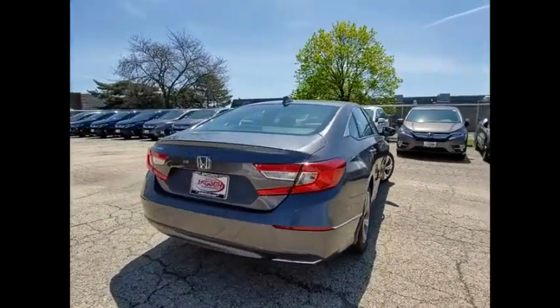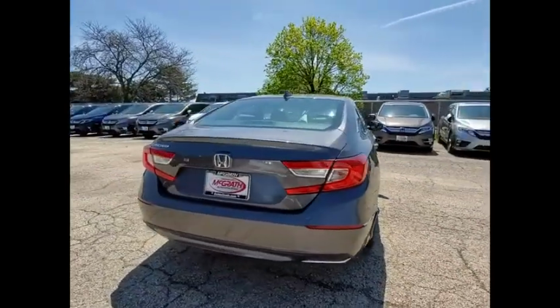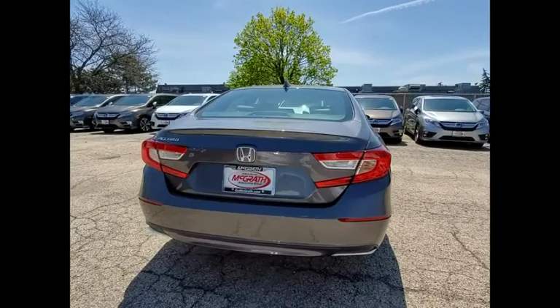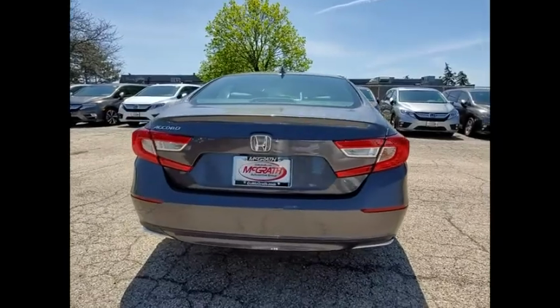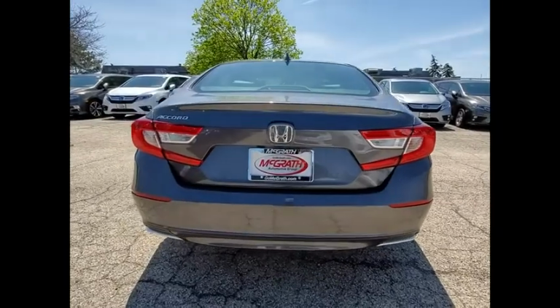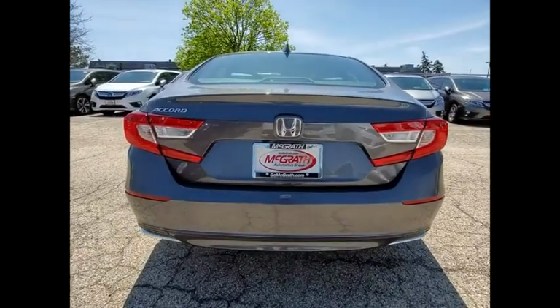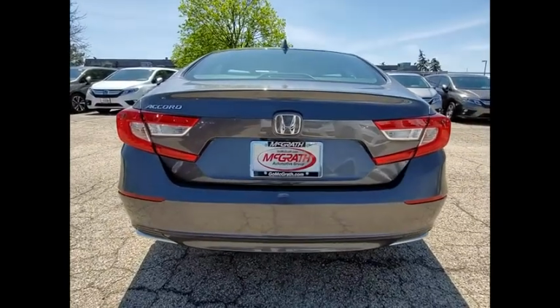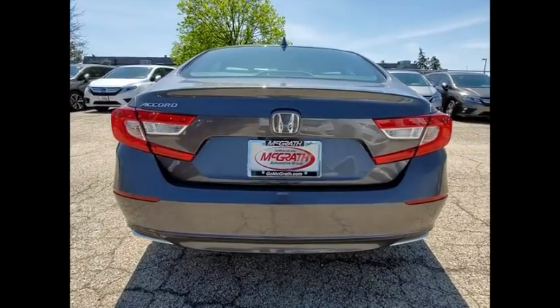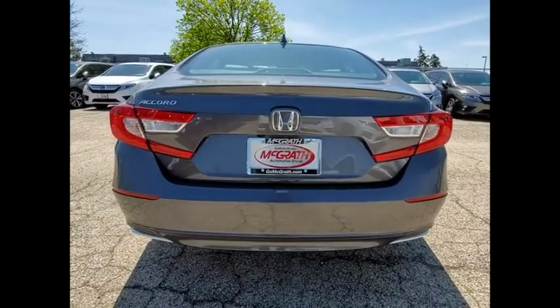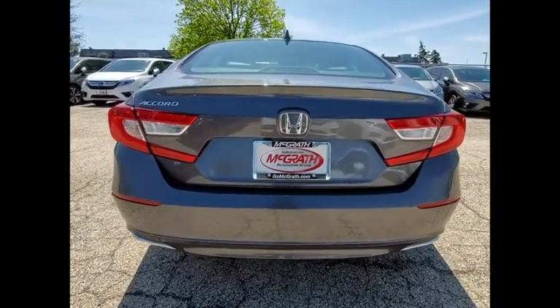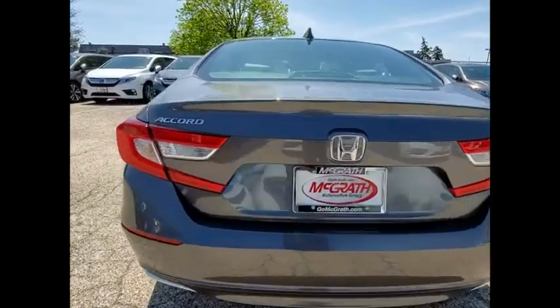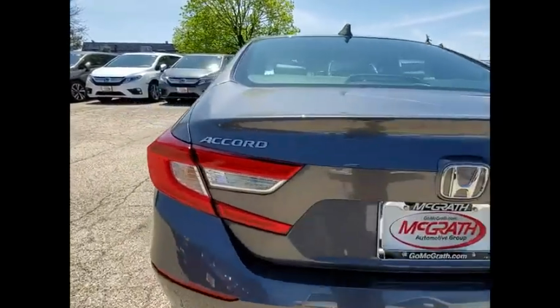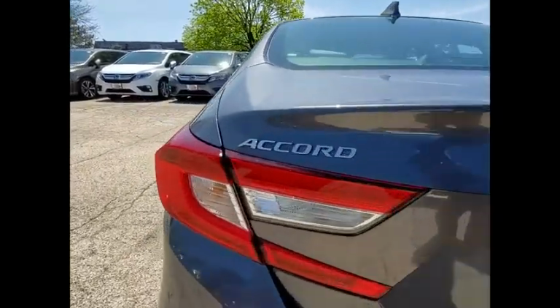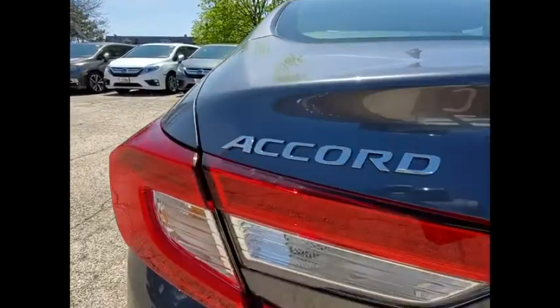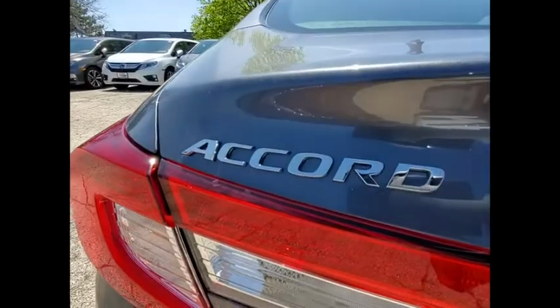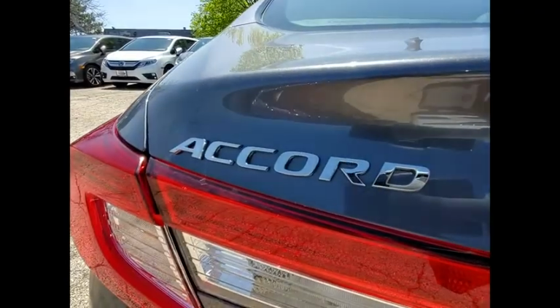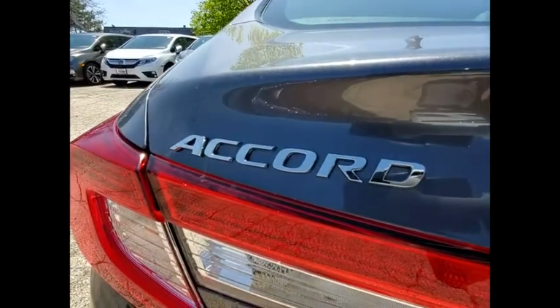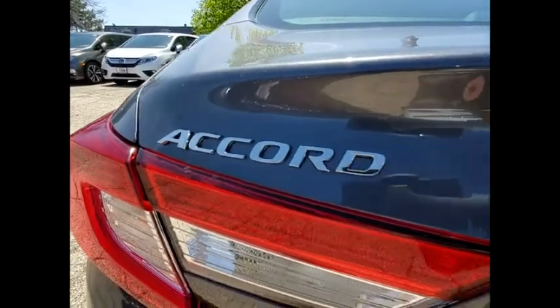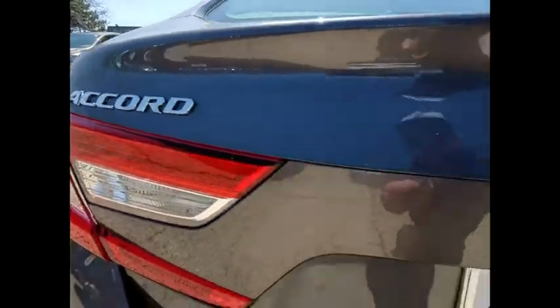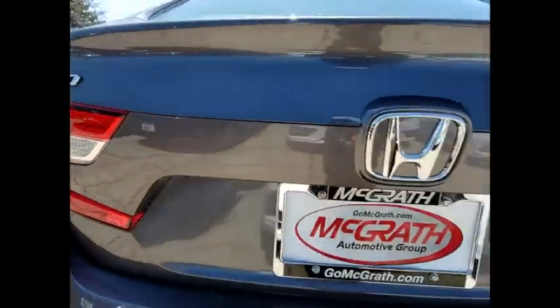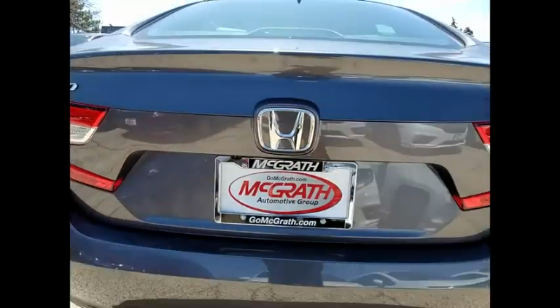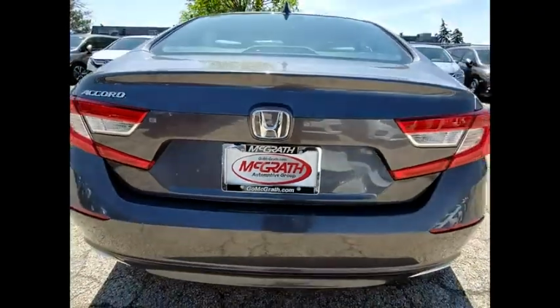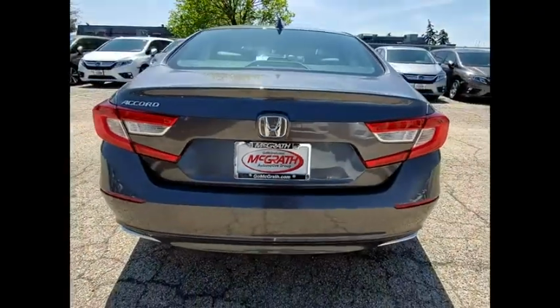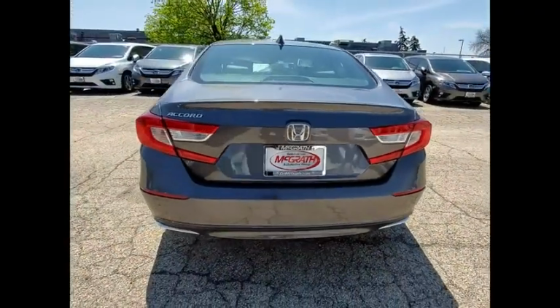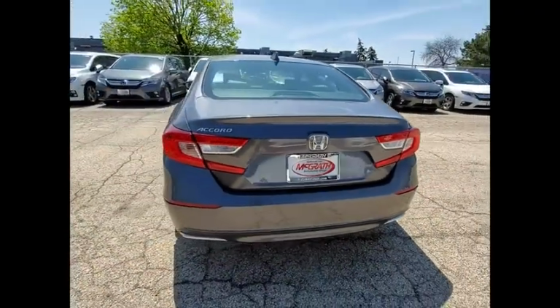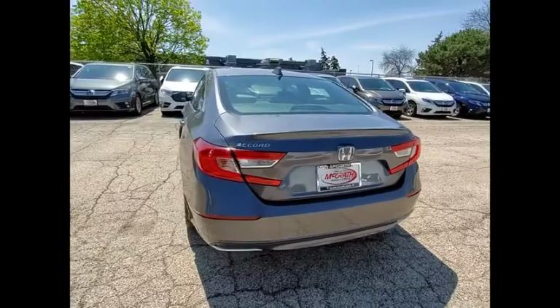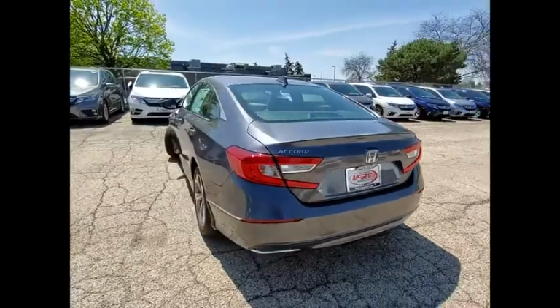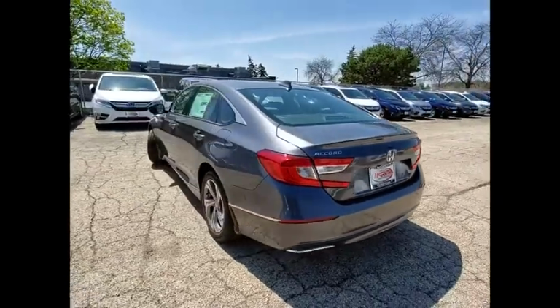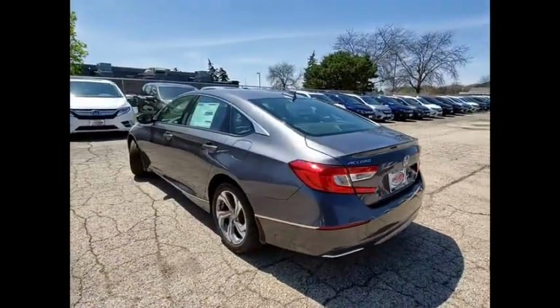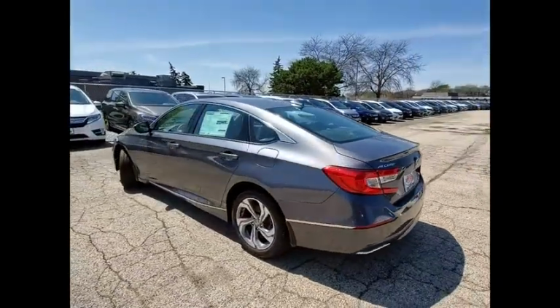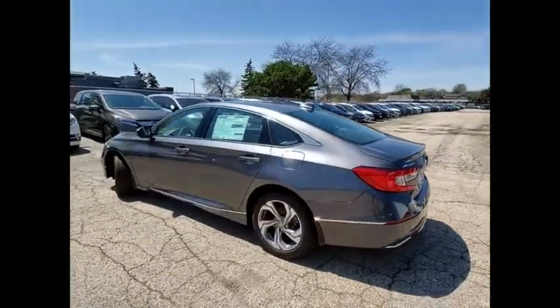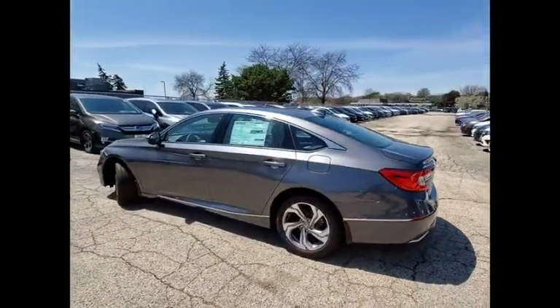Here are some of this vehicle's great options: tire pressure monitor, turbocharged, blind spot monitor, heated mirrors, aluminum wheels, brake assist, traction control, stability control, daytime running lights, remote engine start.